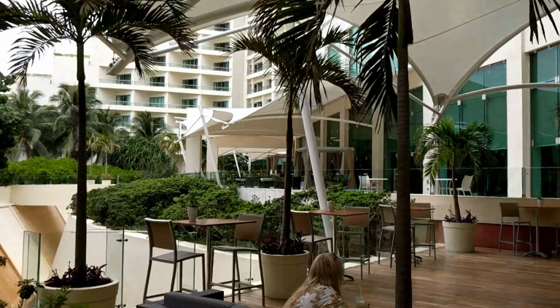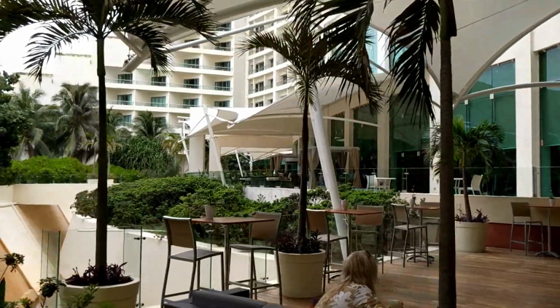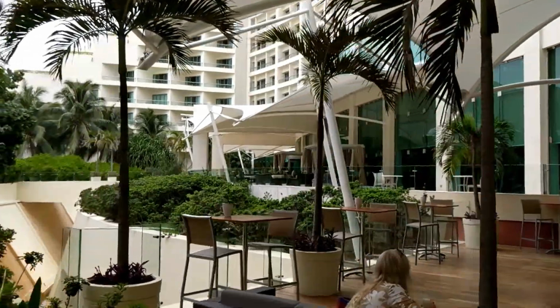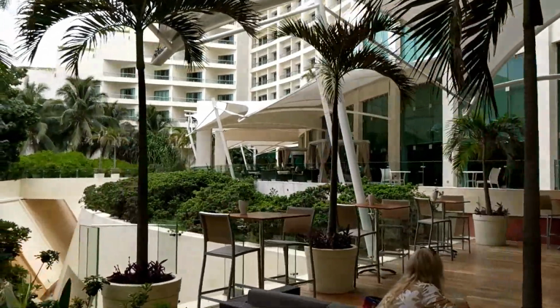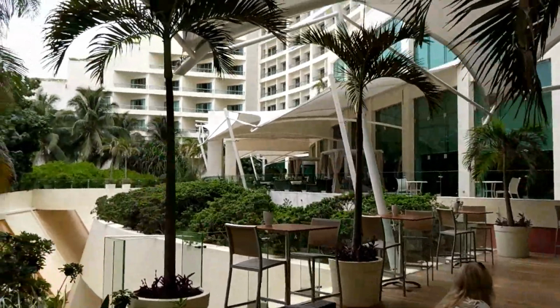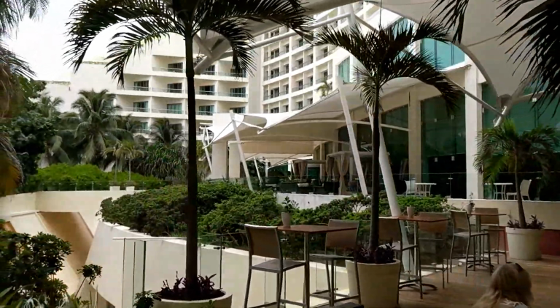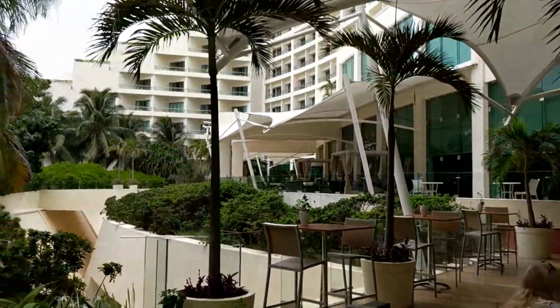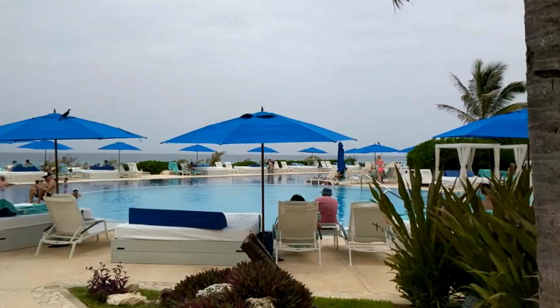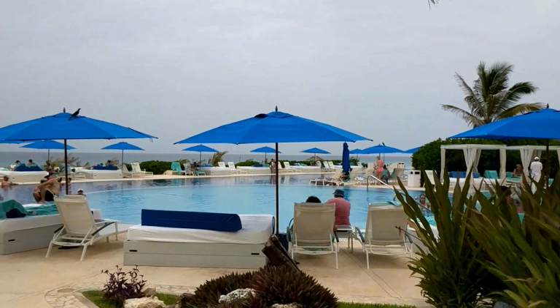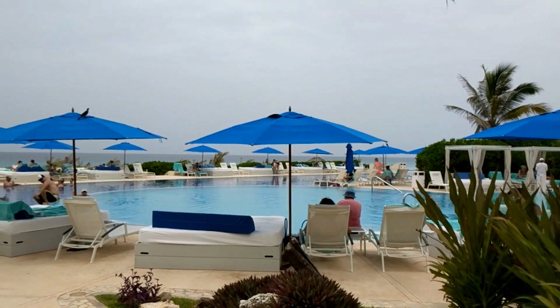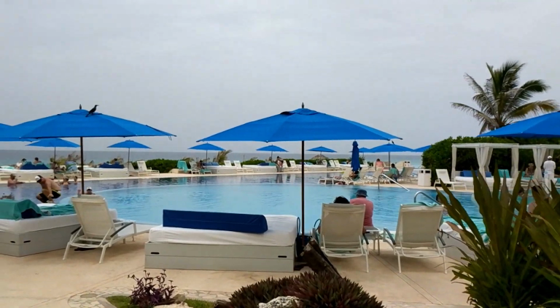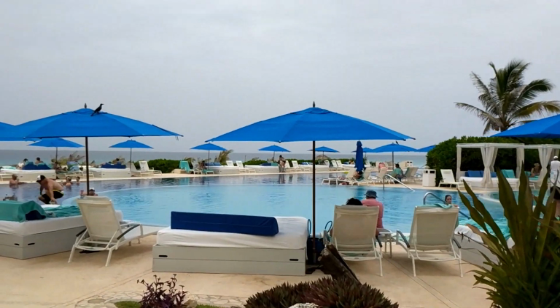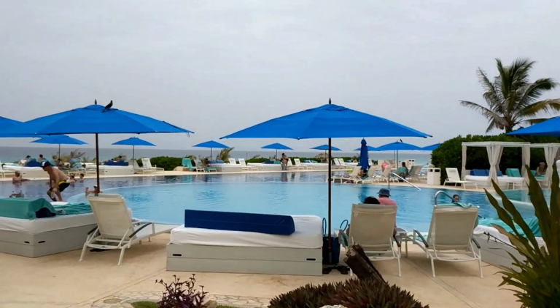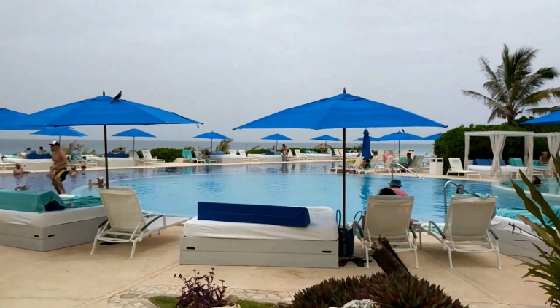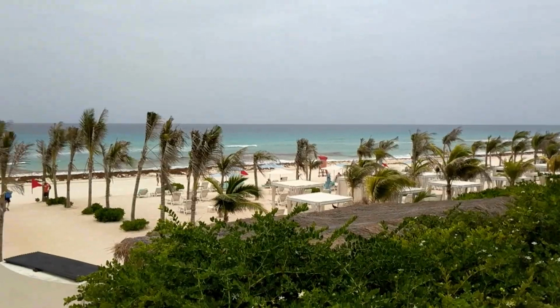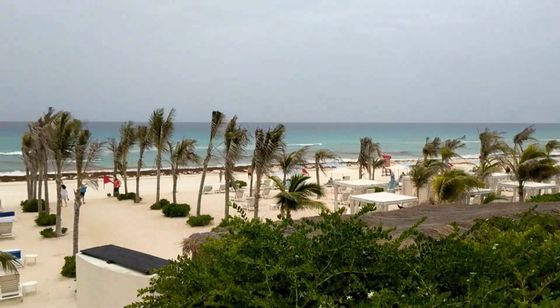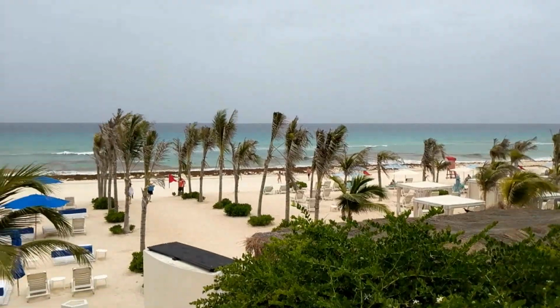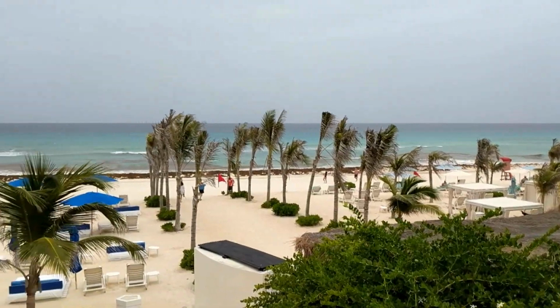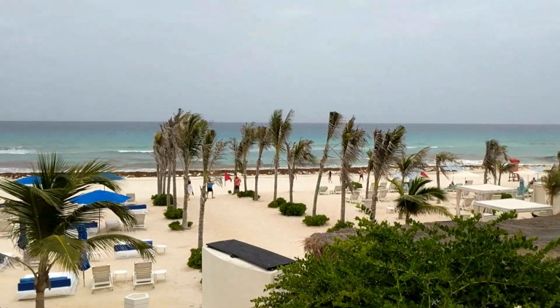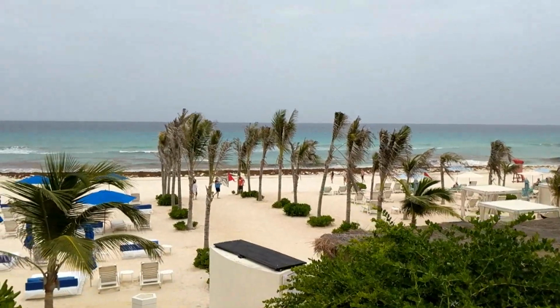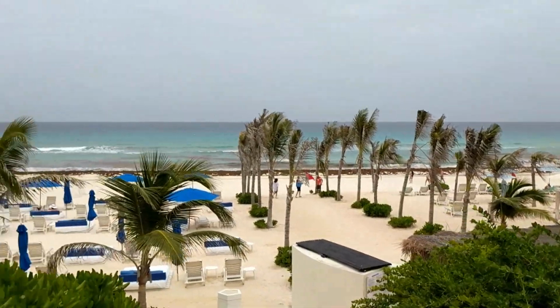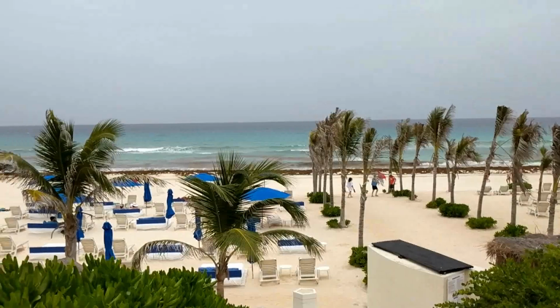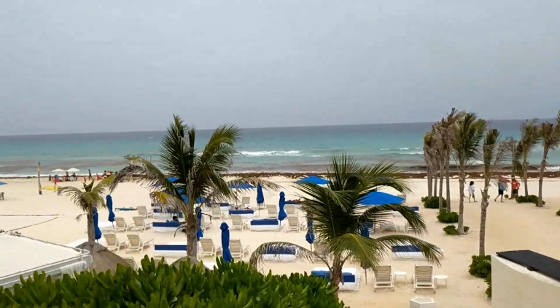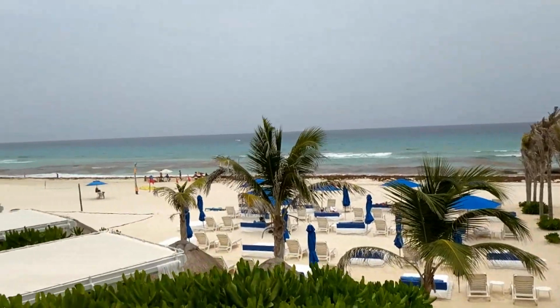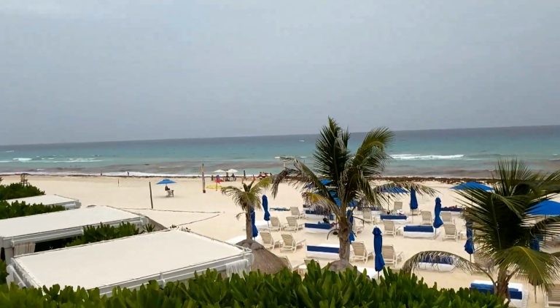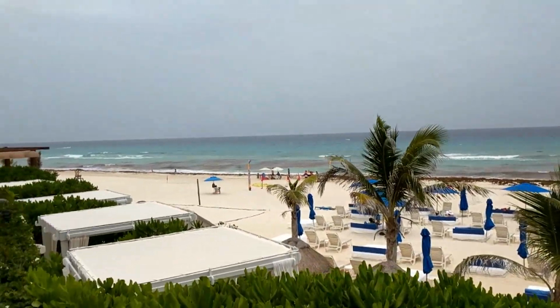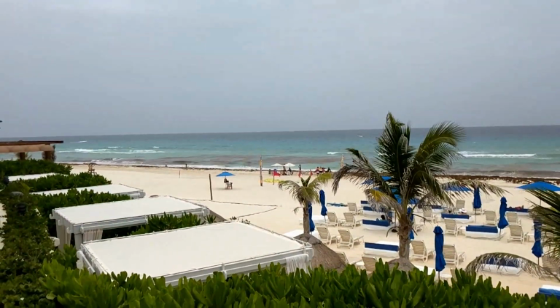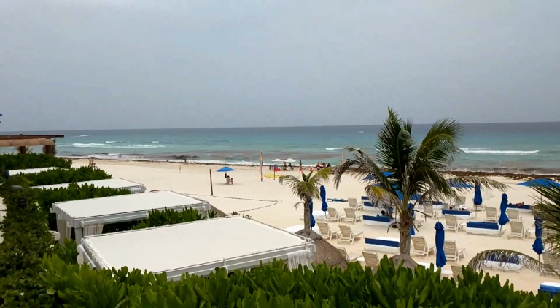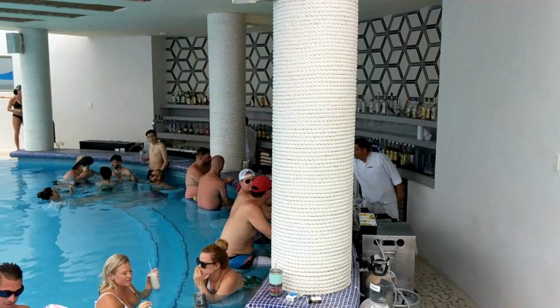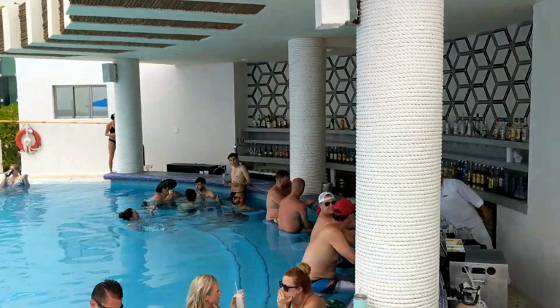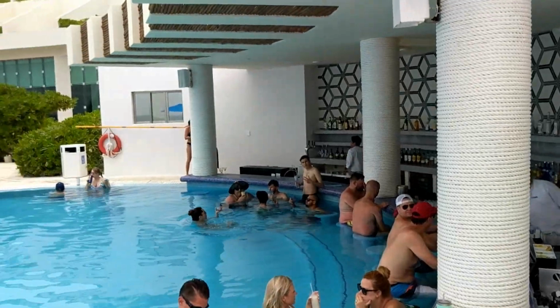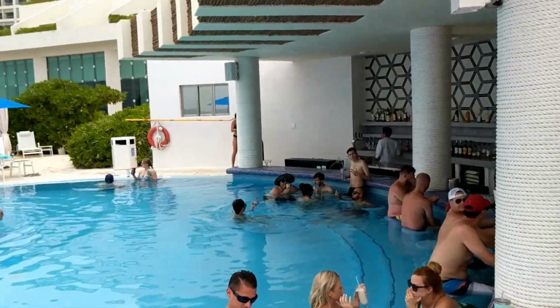The resort wanted to keep as much of the landscaping as natural as possible, and here's one of the pools. The resort has six different pools. It's located in the hotel zone of Cancun, and this is the common hotel zone beach.